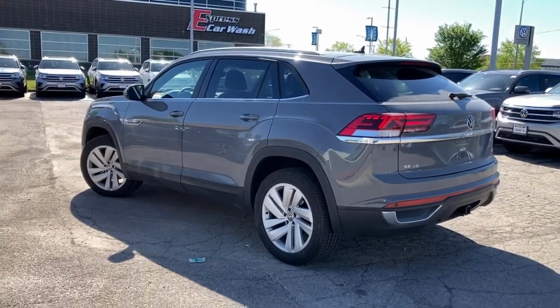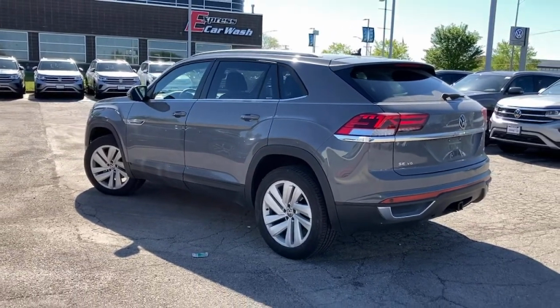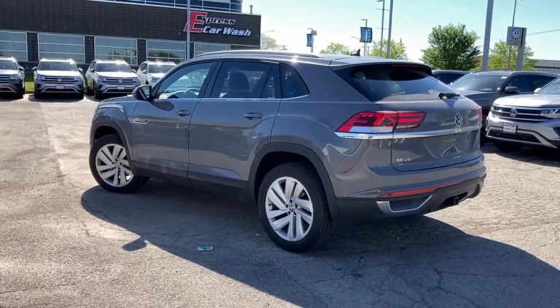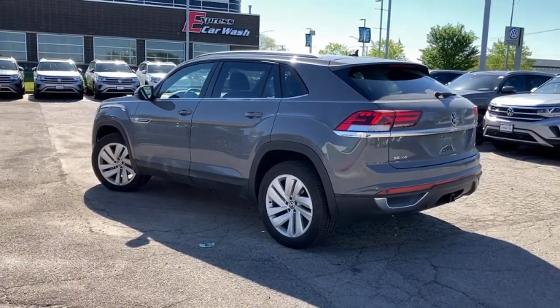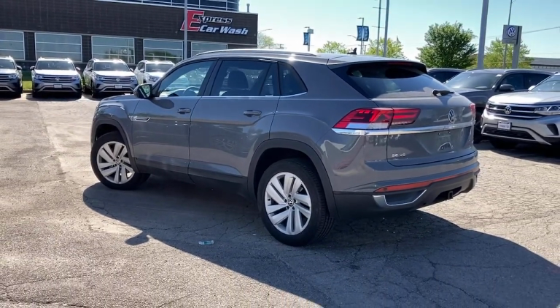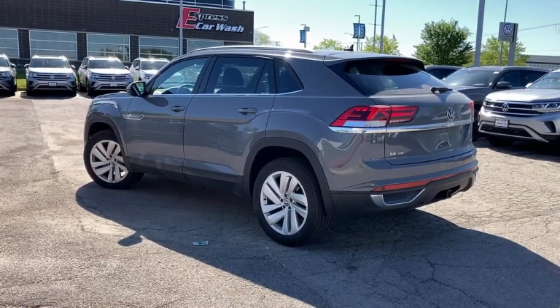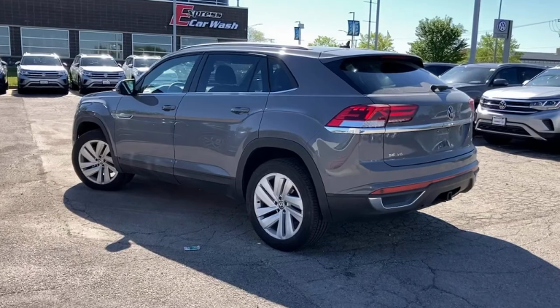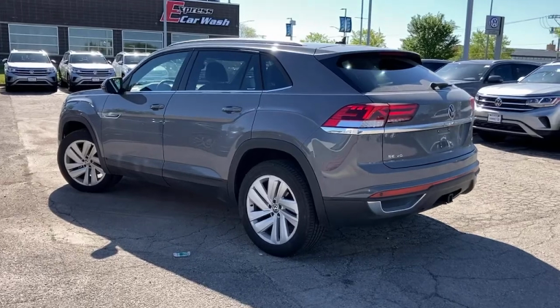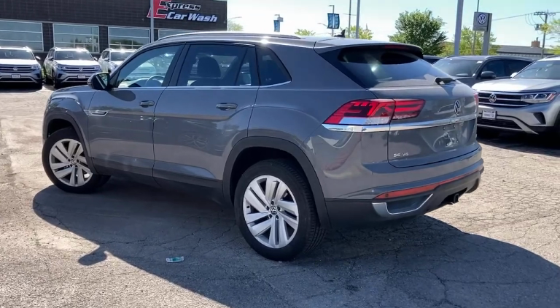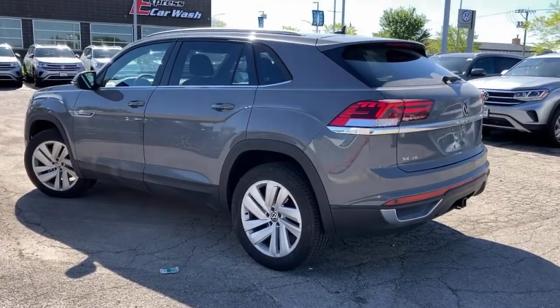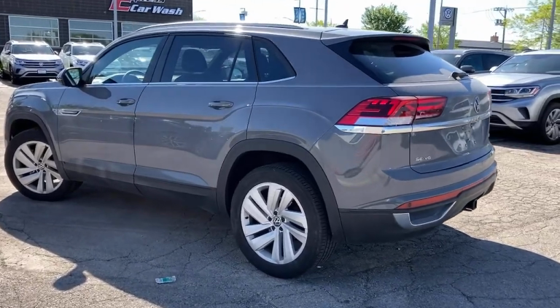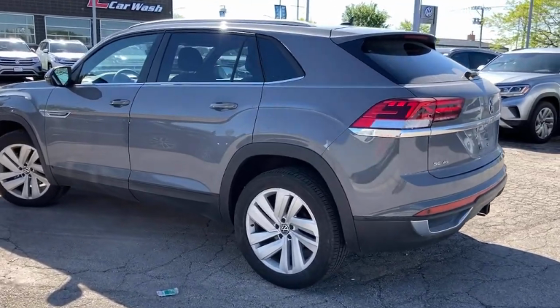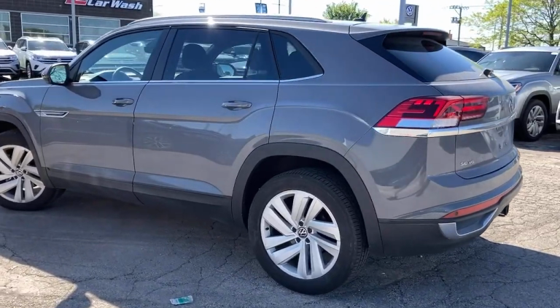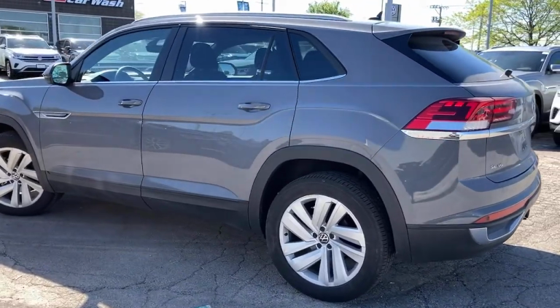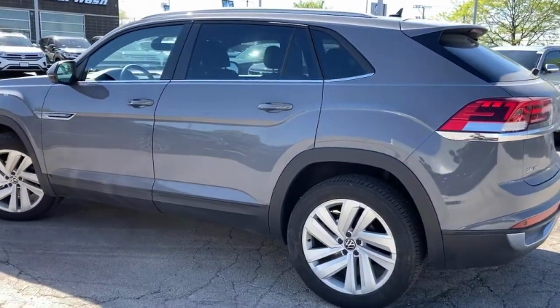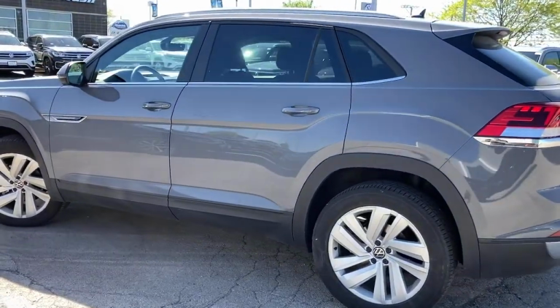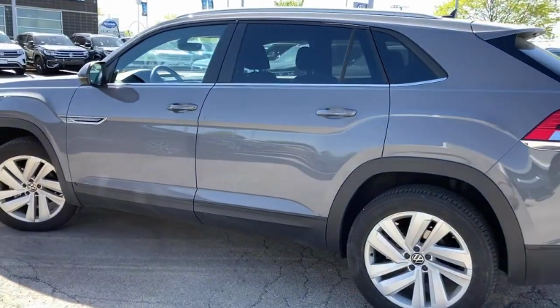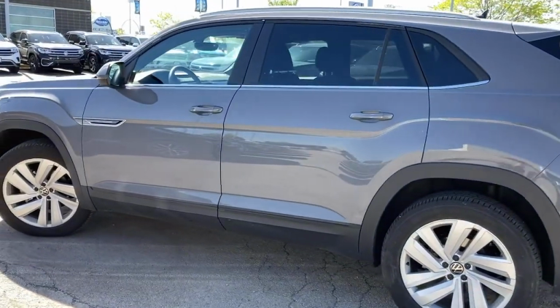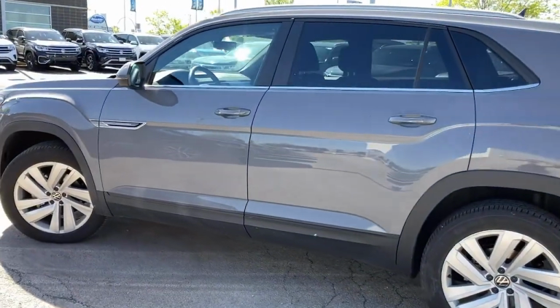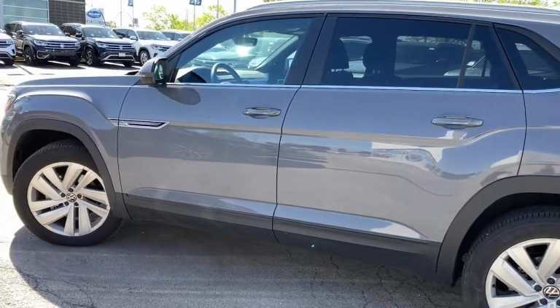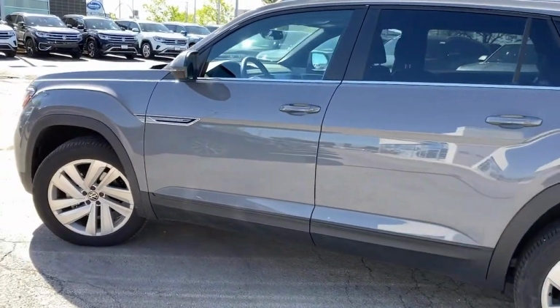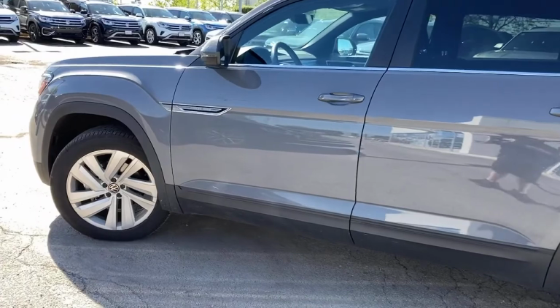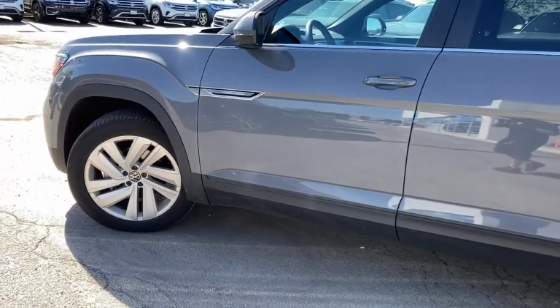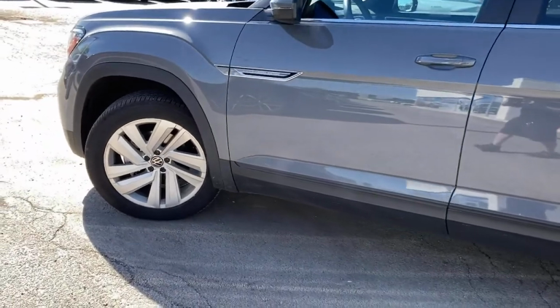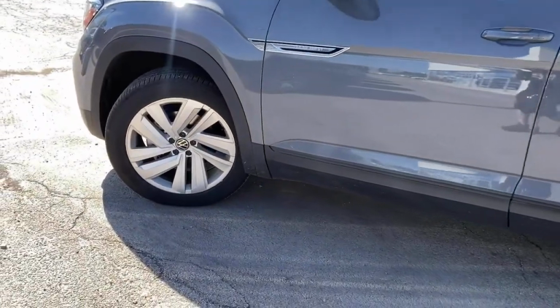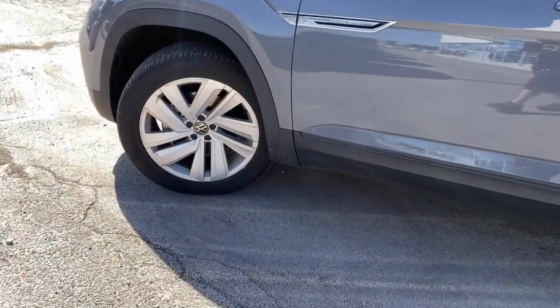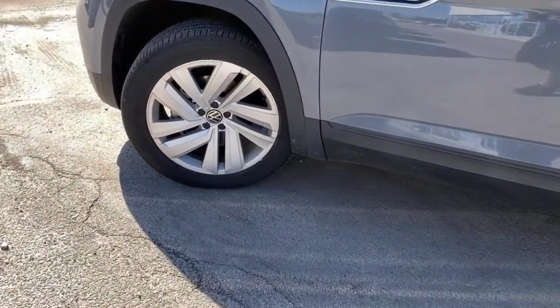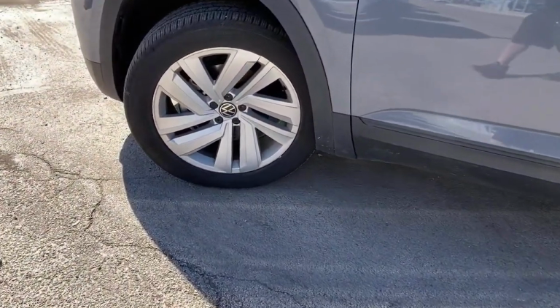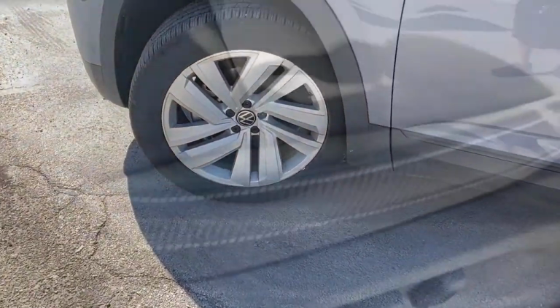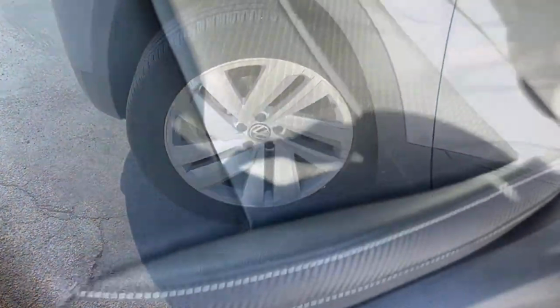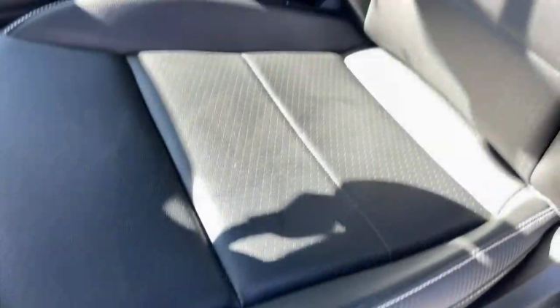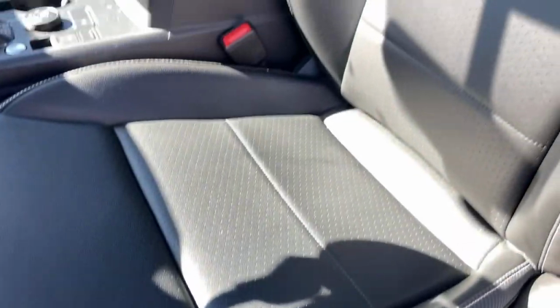Backup camera. Versatility meets standout style in this Atlas Cross Sport. See for yourself when you take it out for a test drive. Our professional staff looks forward to giving you excellent service.